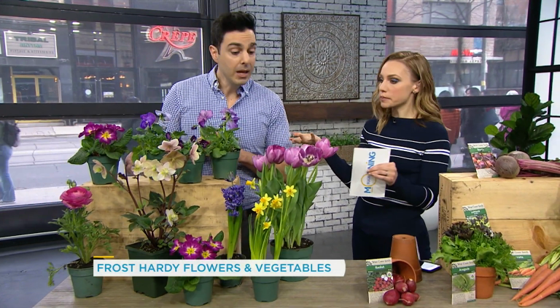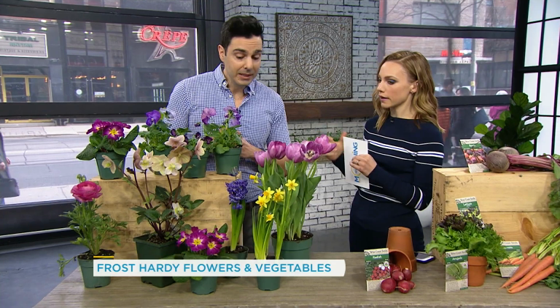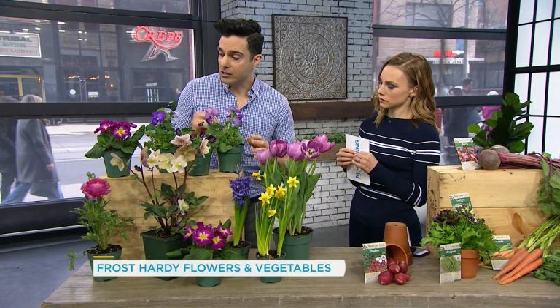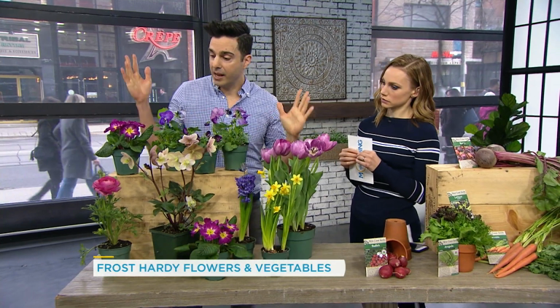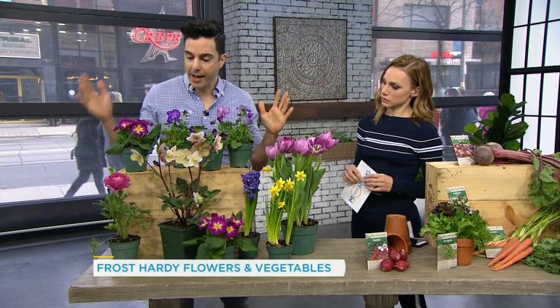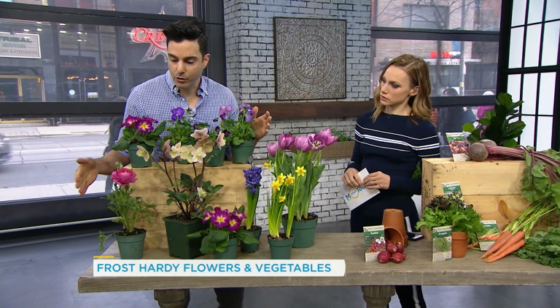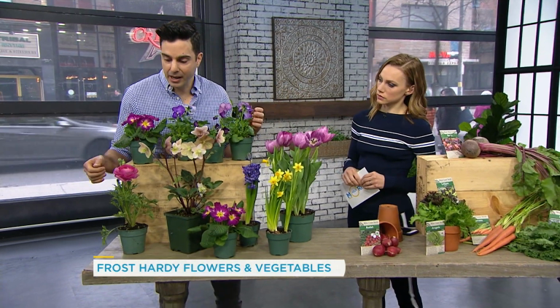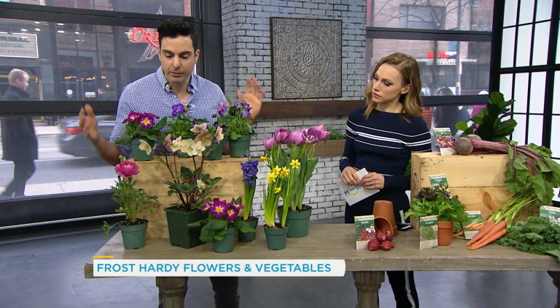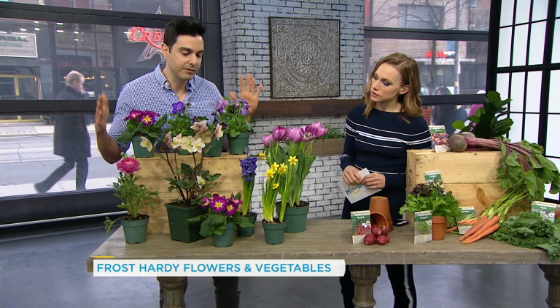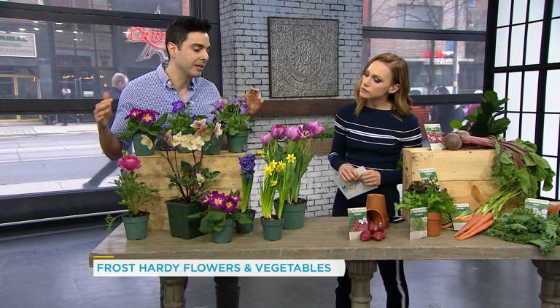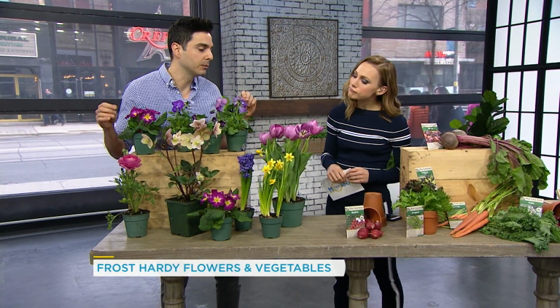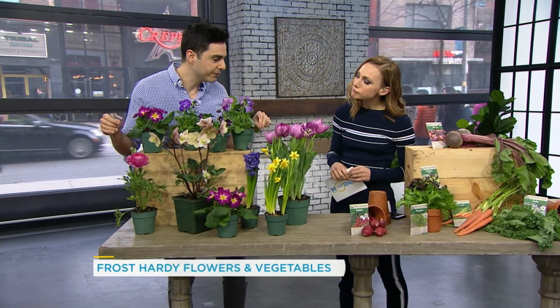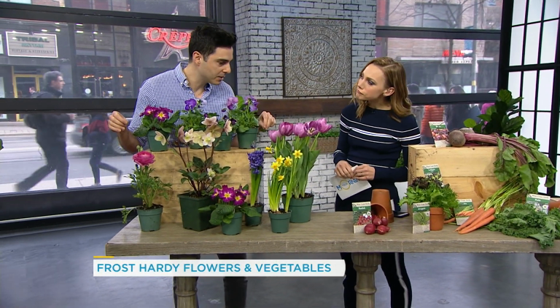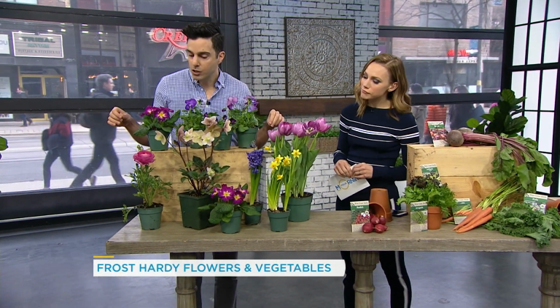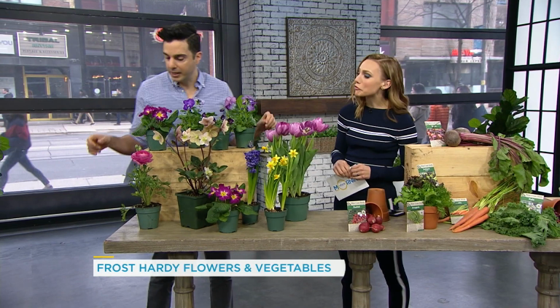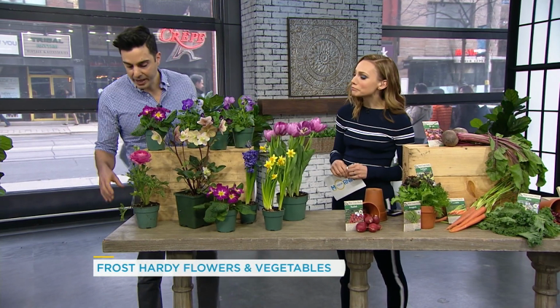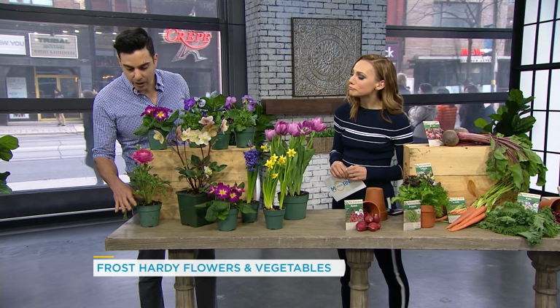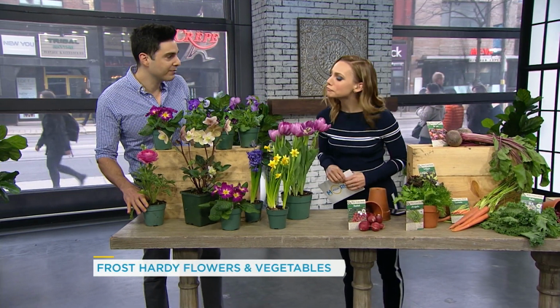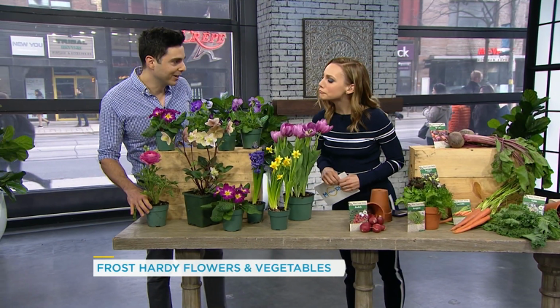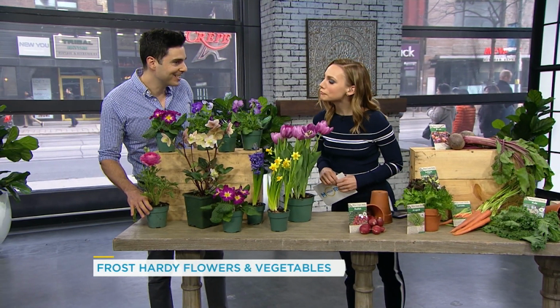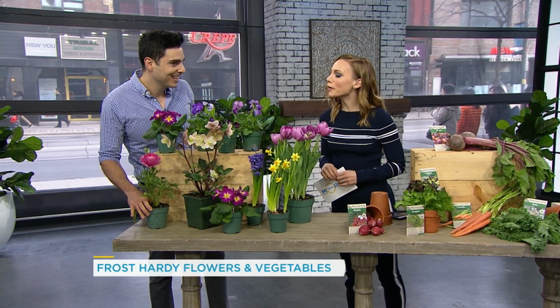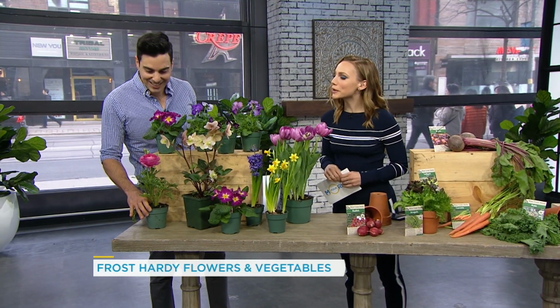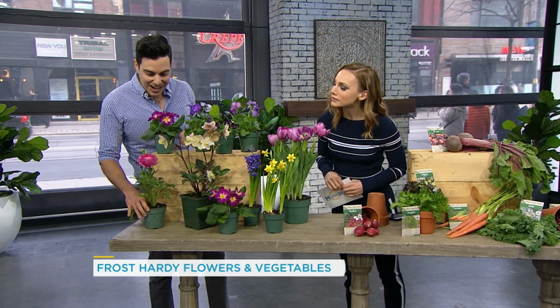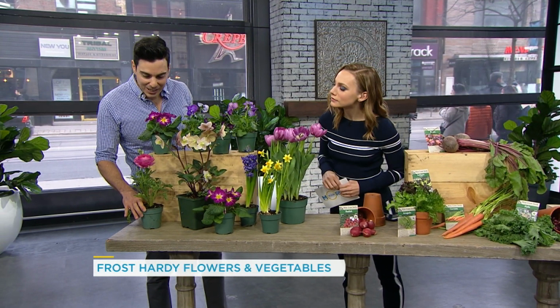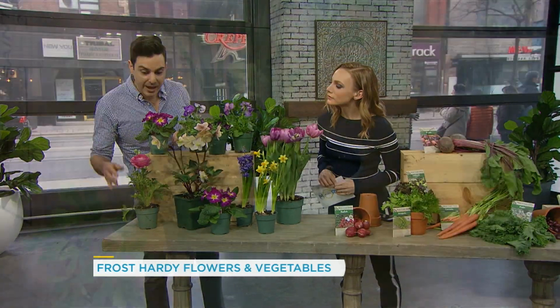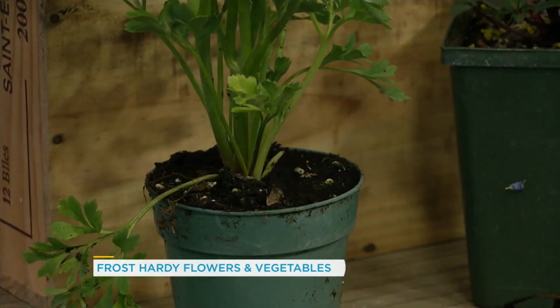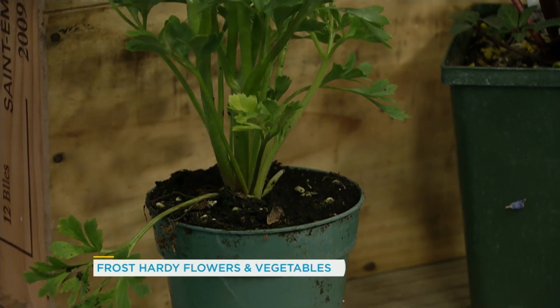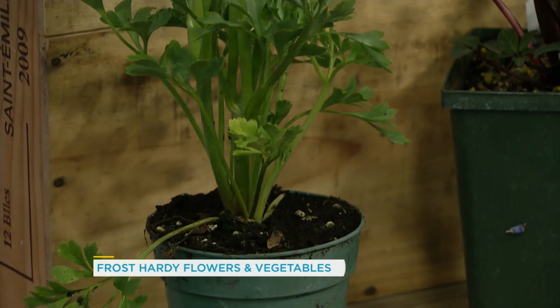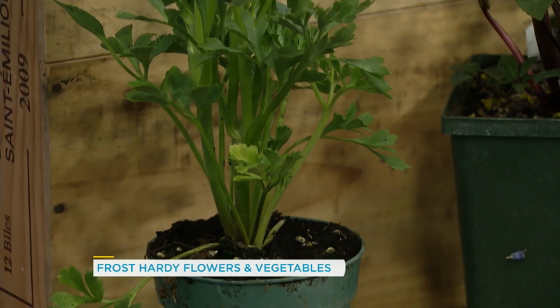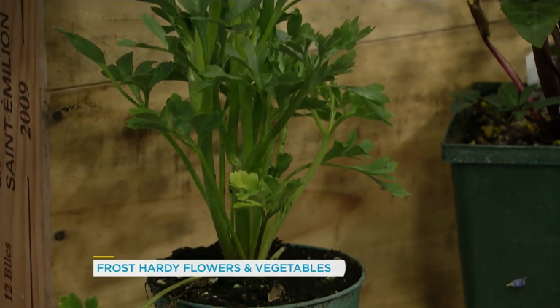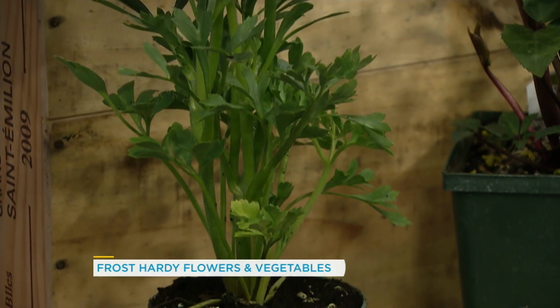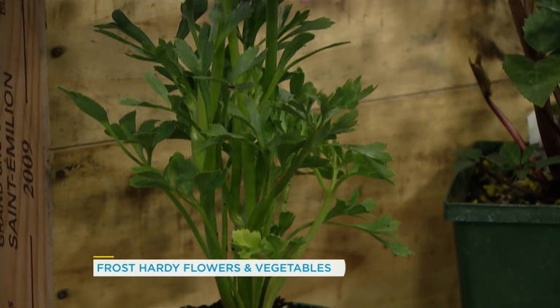Today we have a variety of flowers that can handle a little bit of a light frost. We'll start here with everybody's favorite — ranunculus. They're so pretty. I grow a ton of those. Everybody loves those. They come in a ton of different colors.